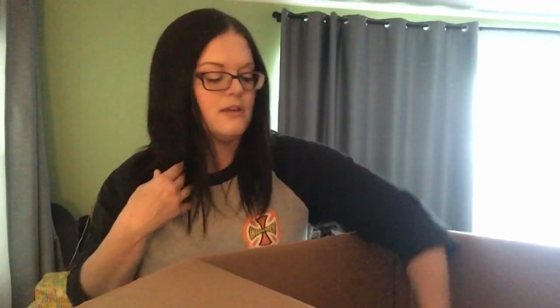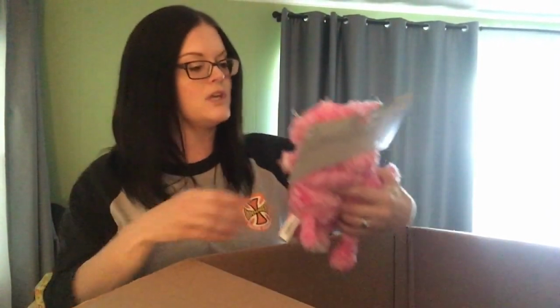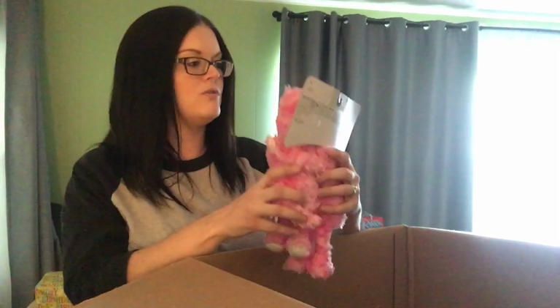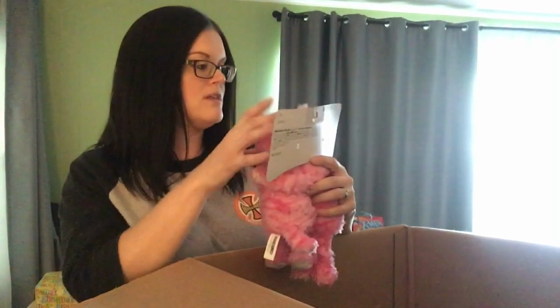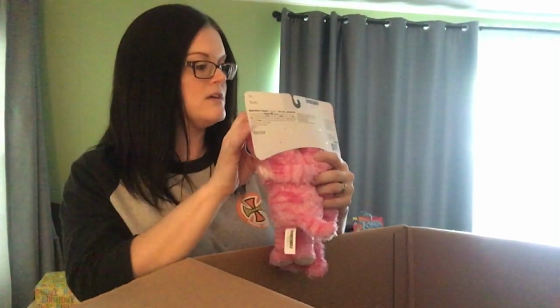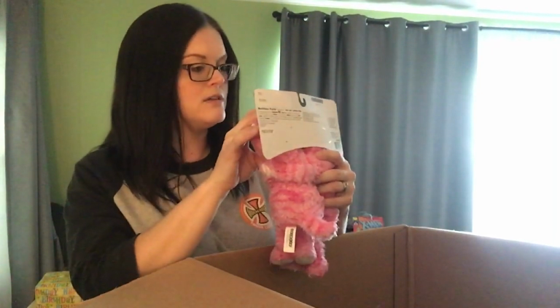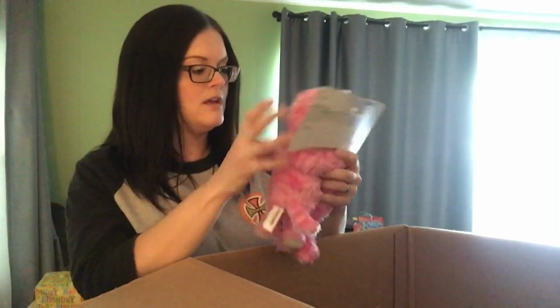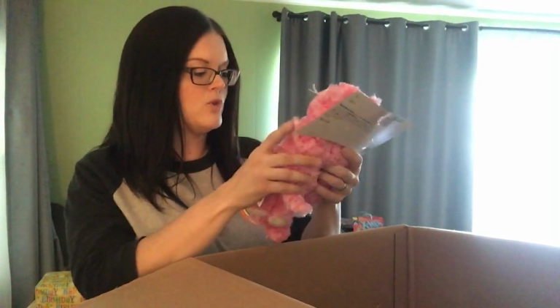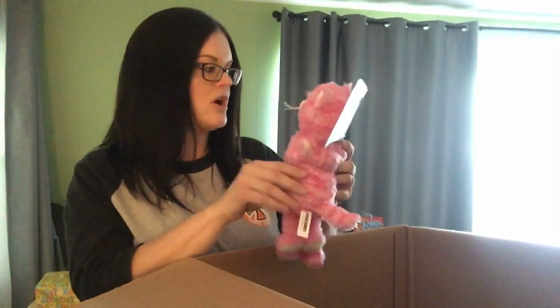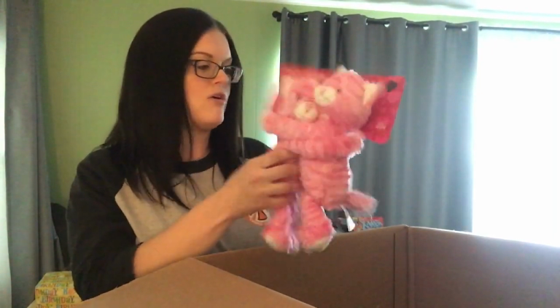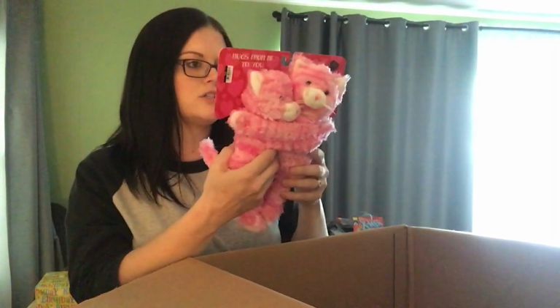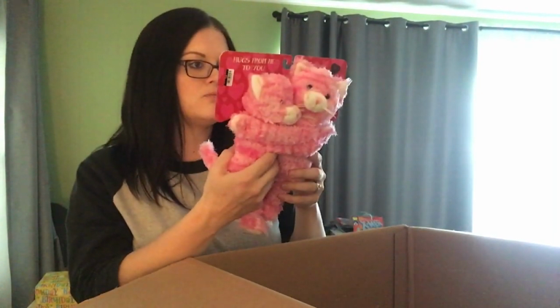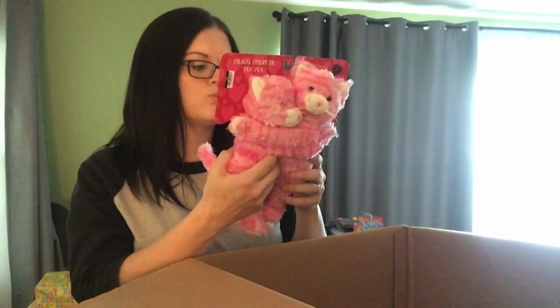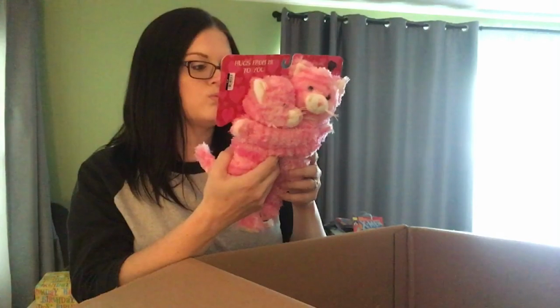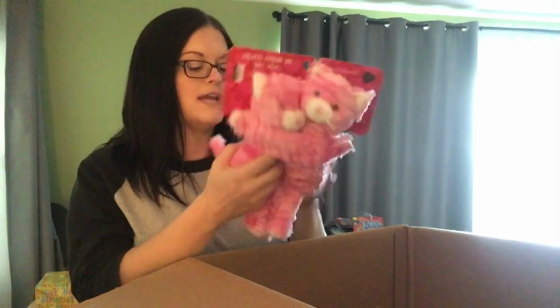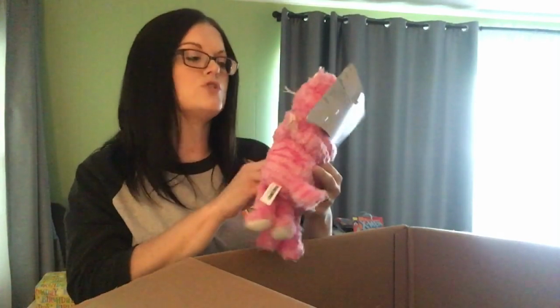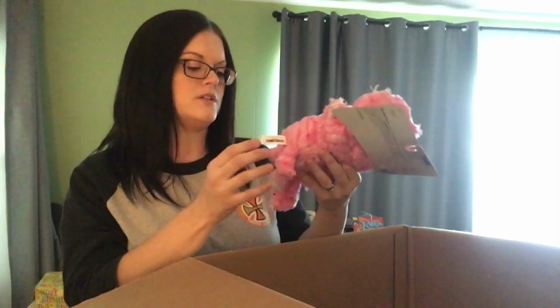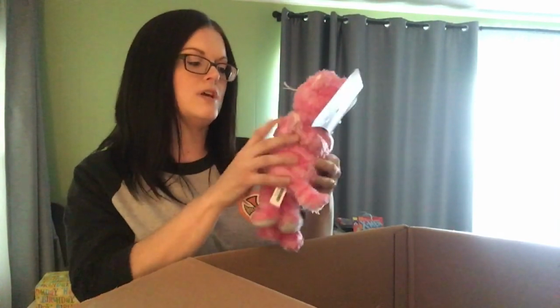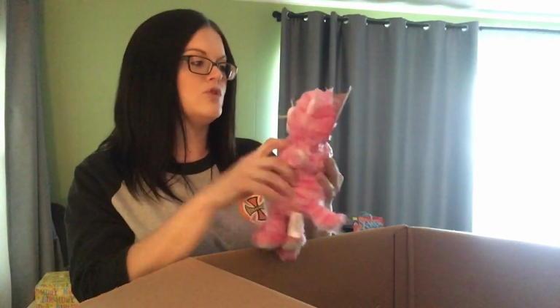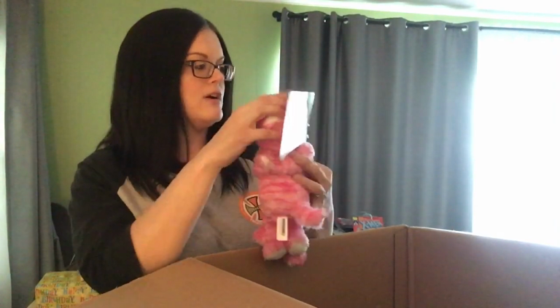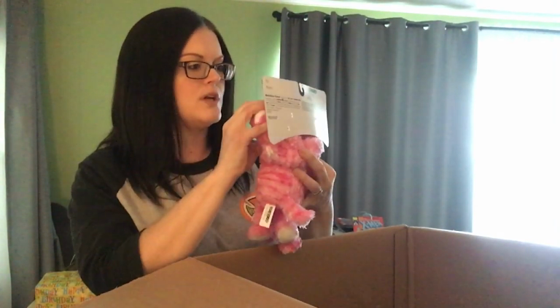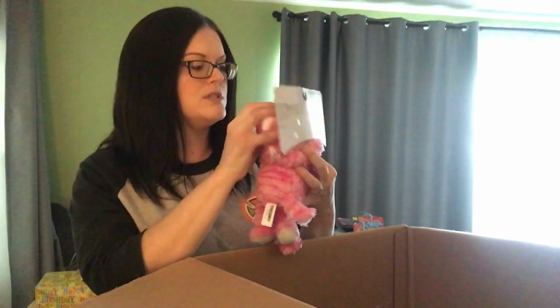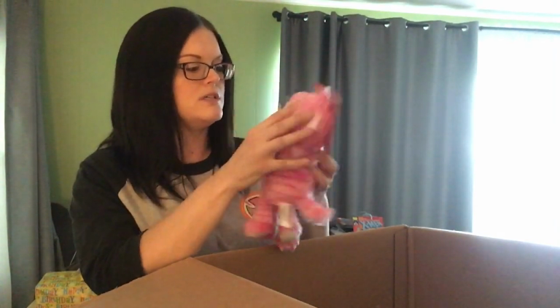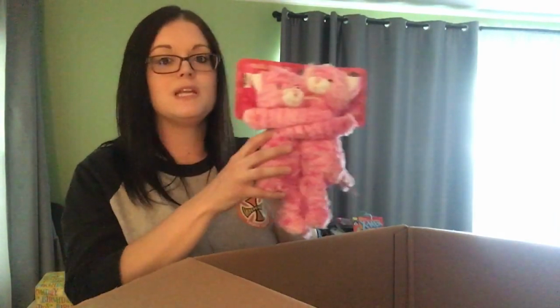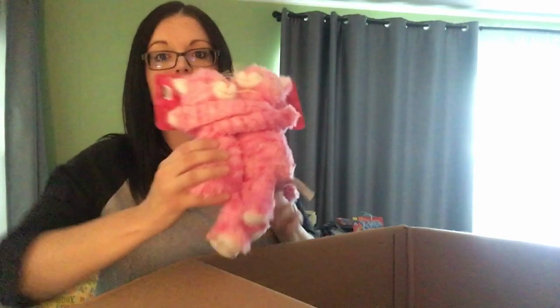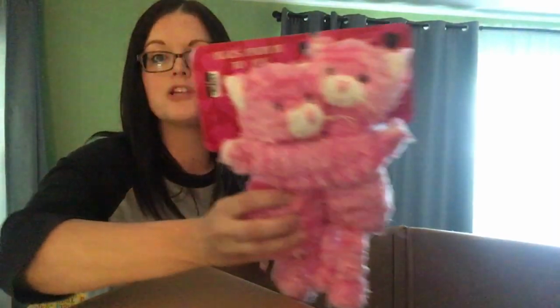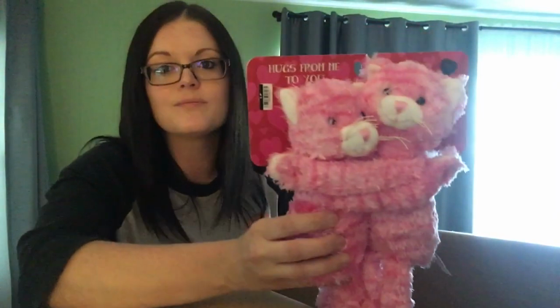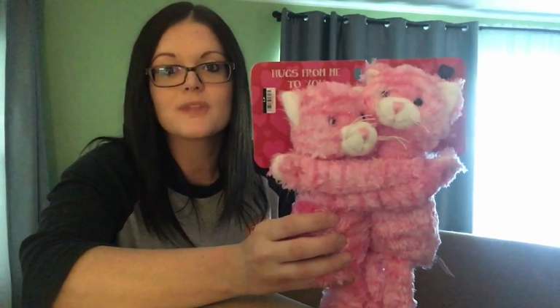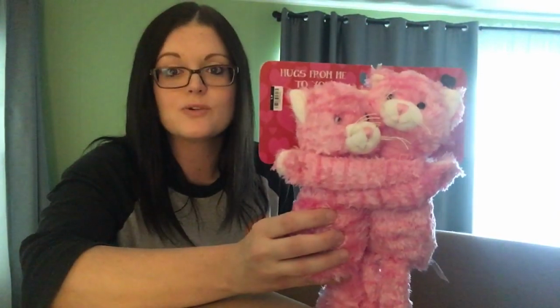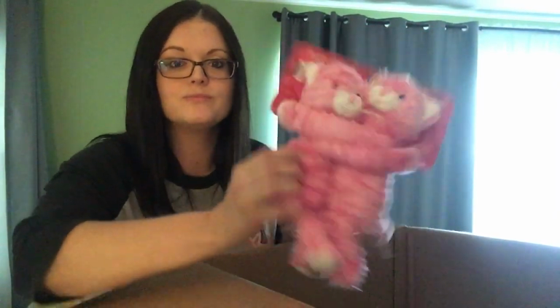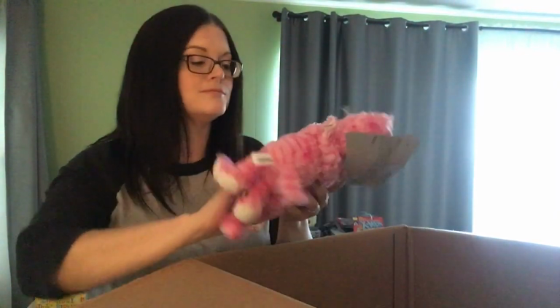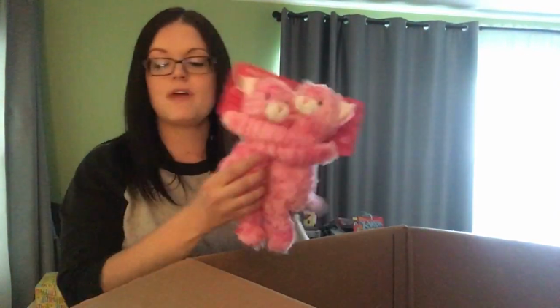Here's something cute. What are these? Milk Chocolate Hearts — but I do not see milk chocolate hearts. What I do see is two kitty cats hugging each other. That's adorable. I love that.